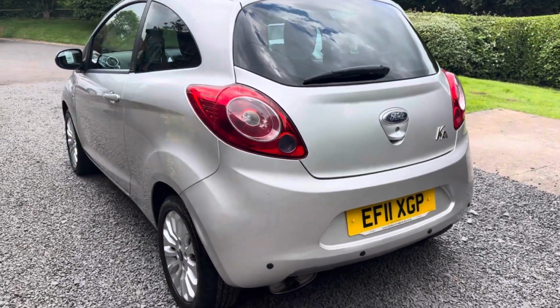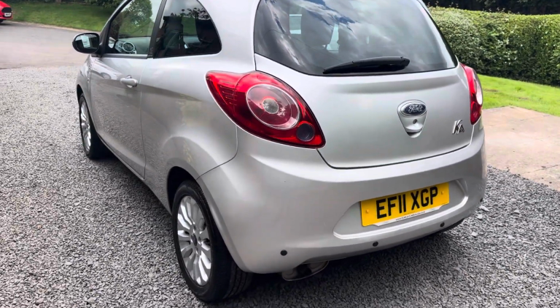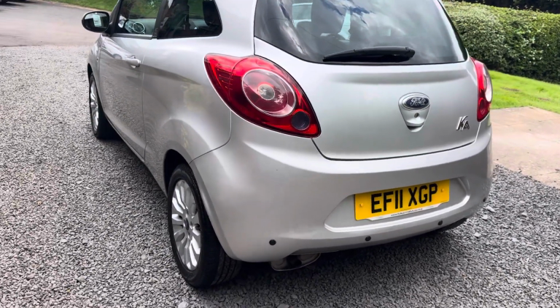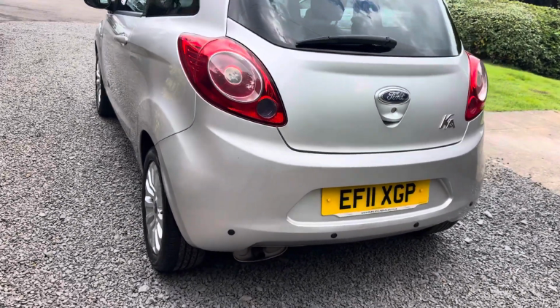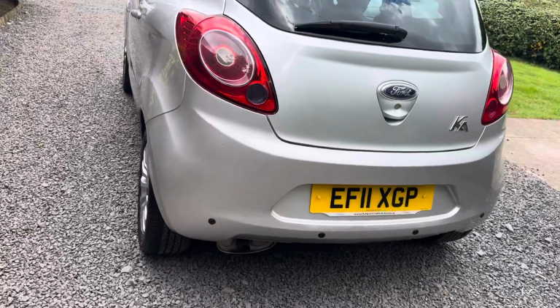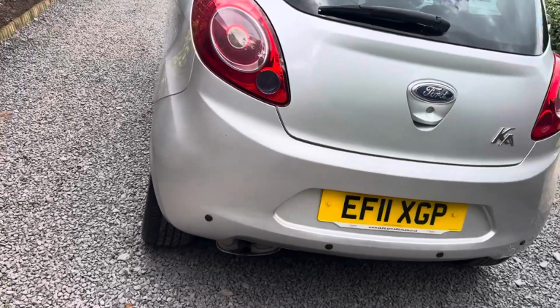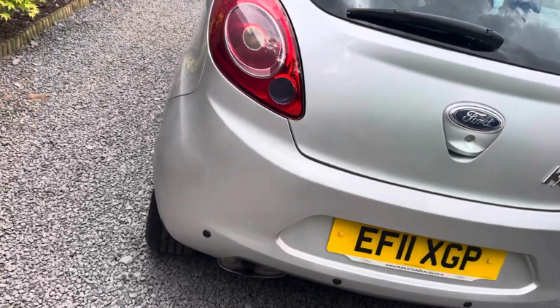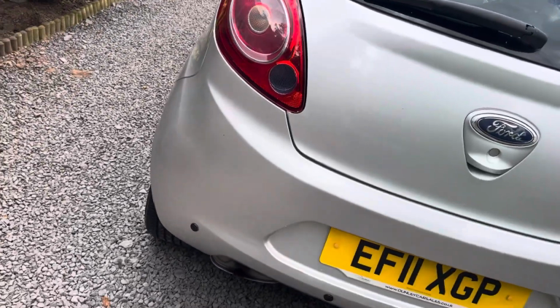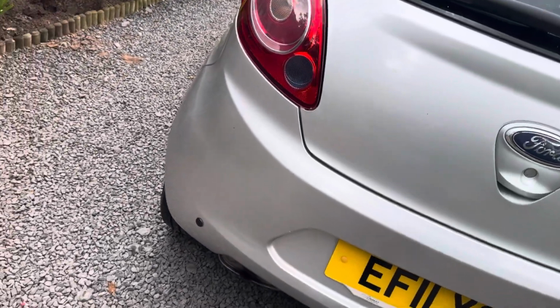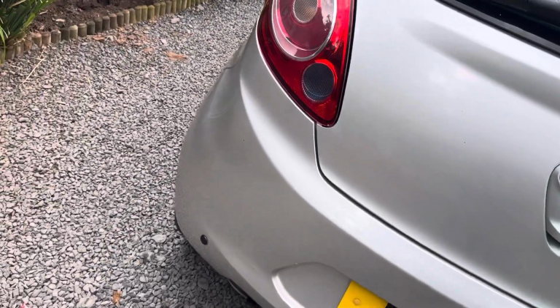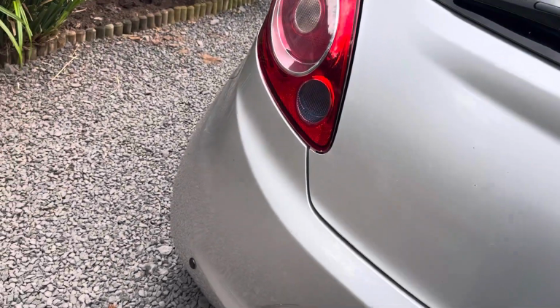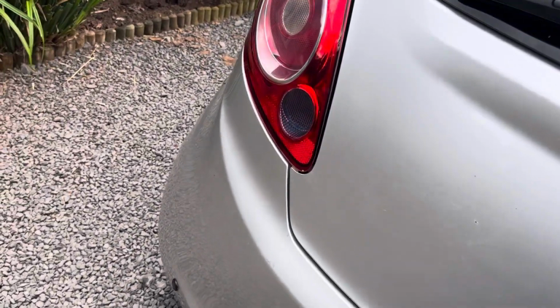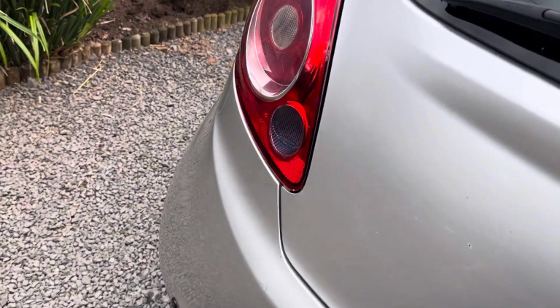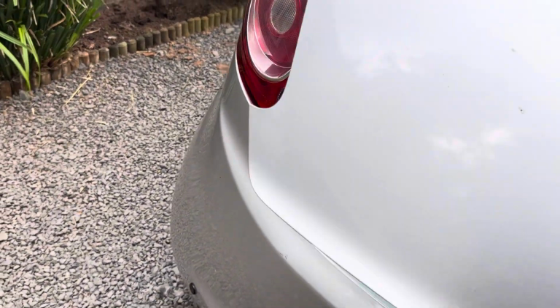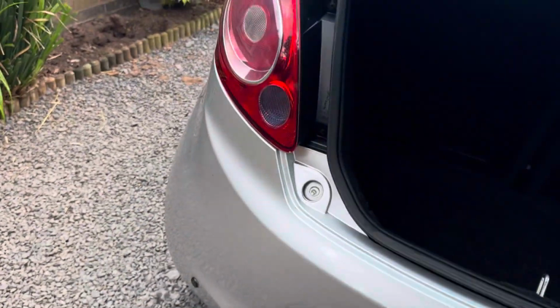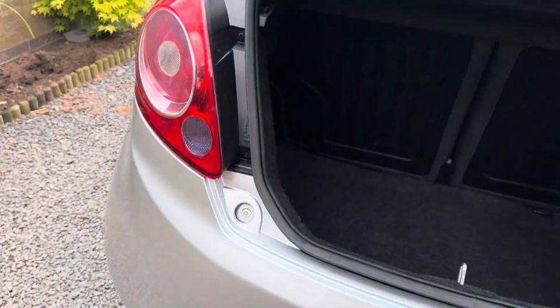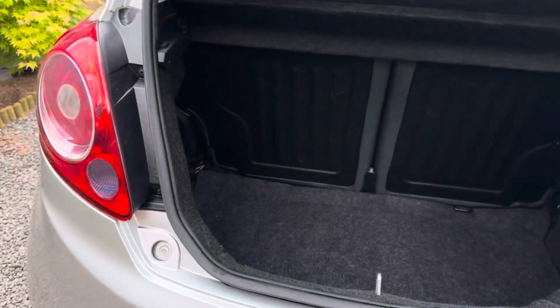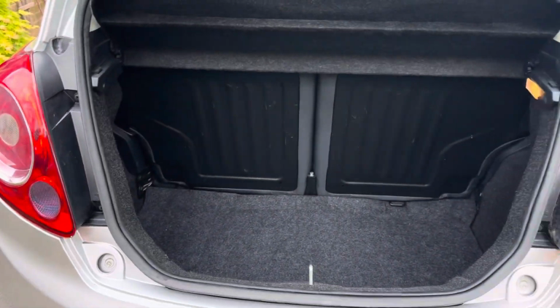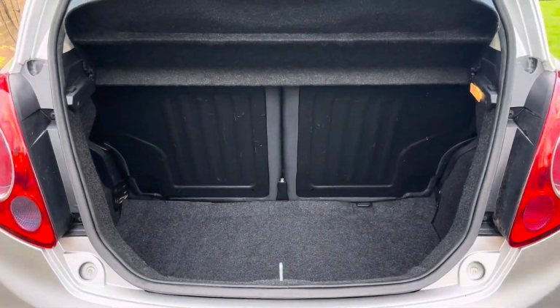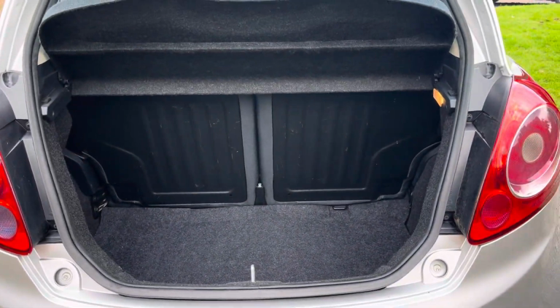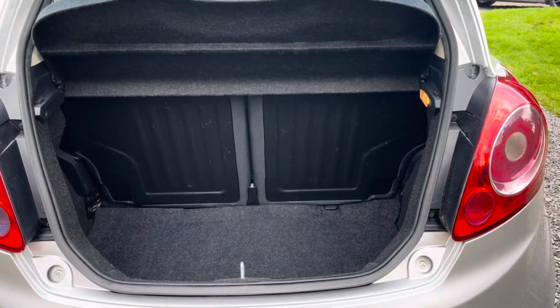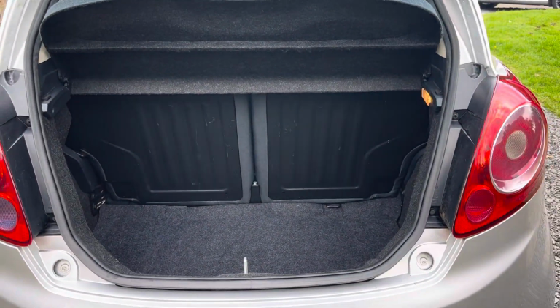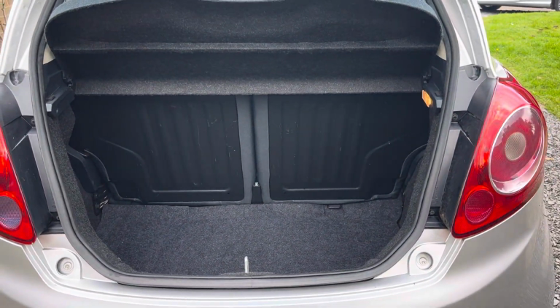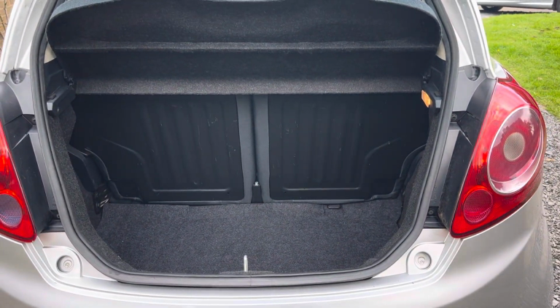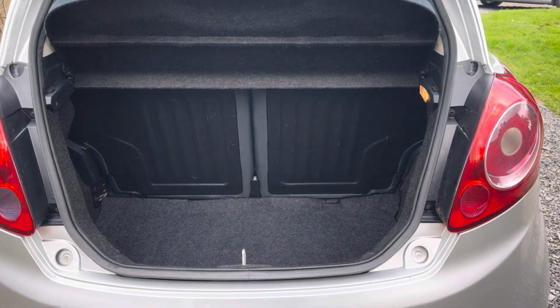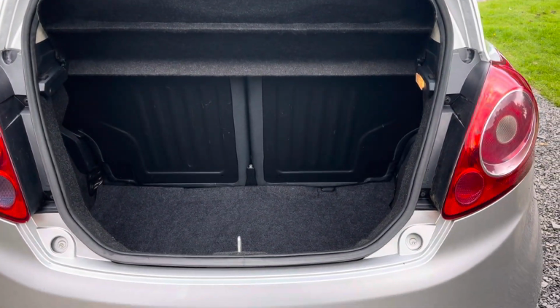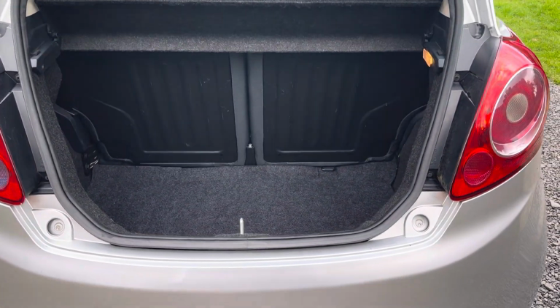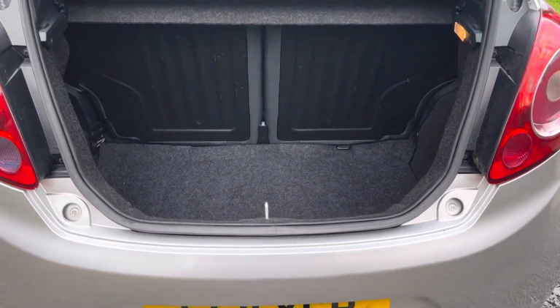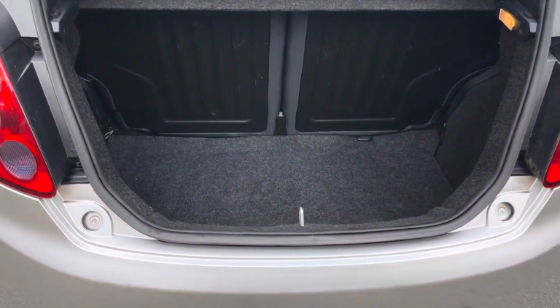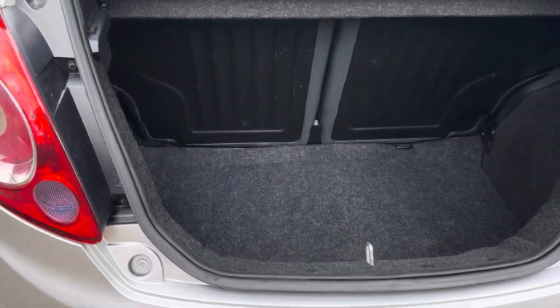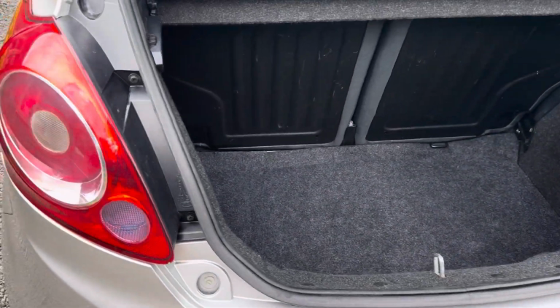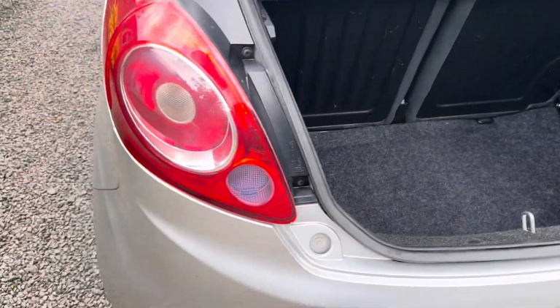This little Ka has rear parking sensors. The boot area, as per the rest of the car, is immaculately clean. Parcel shelf and tools all present and correct.